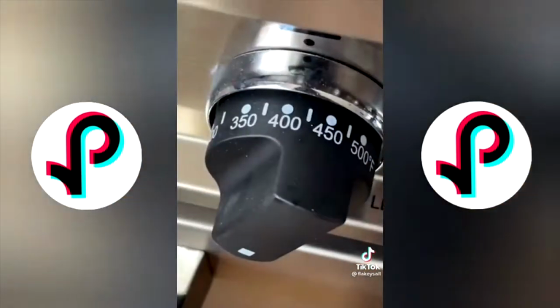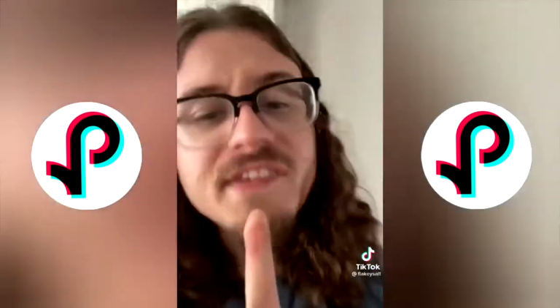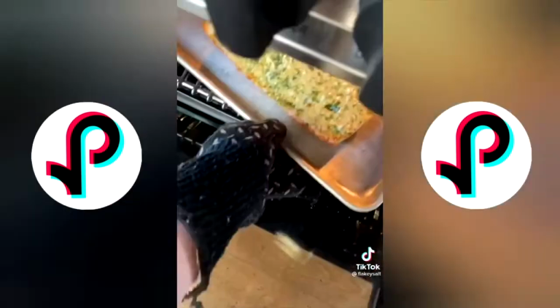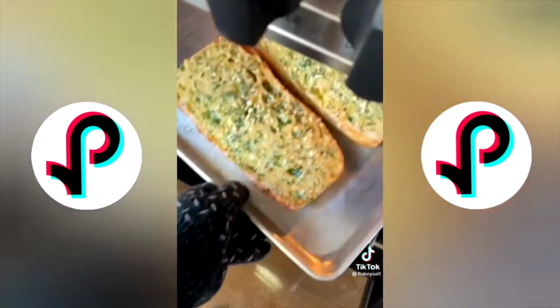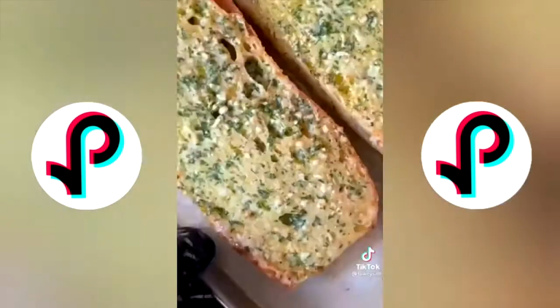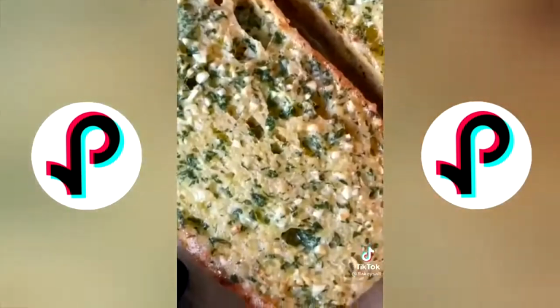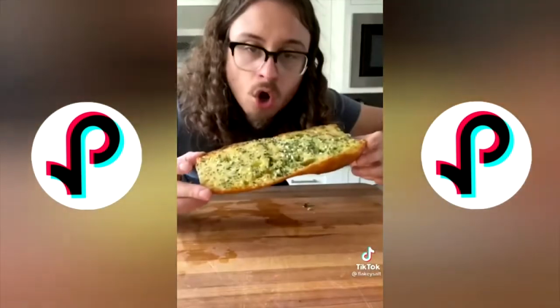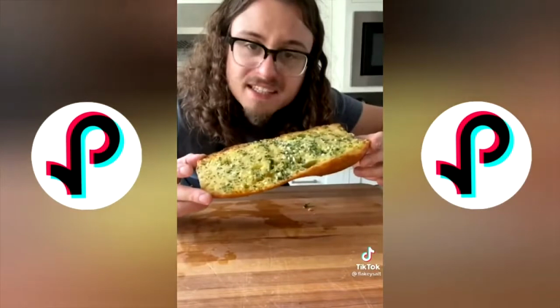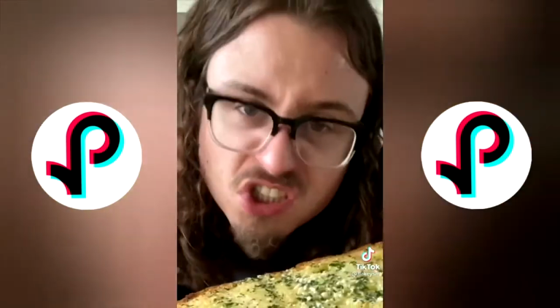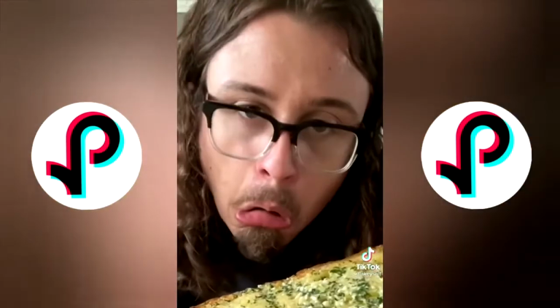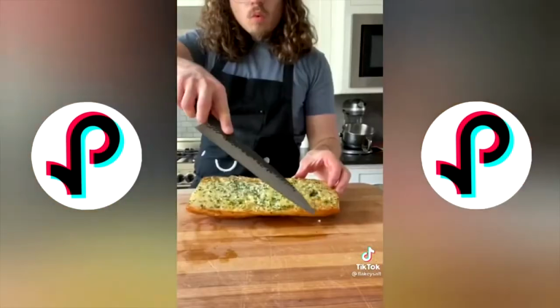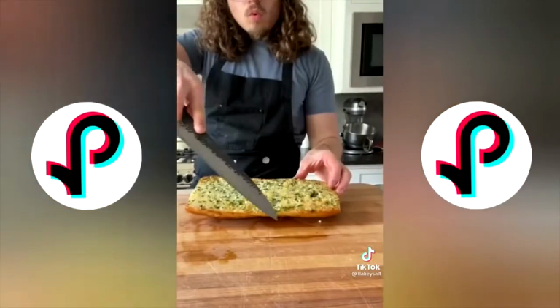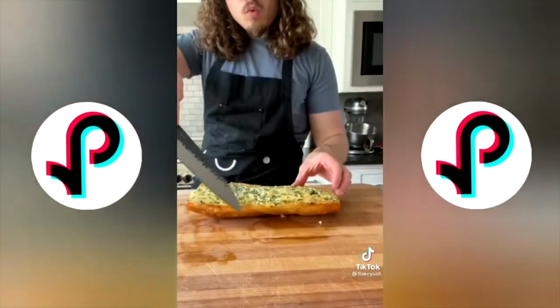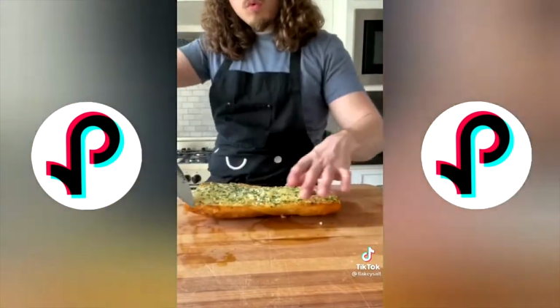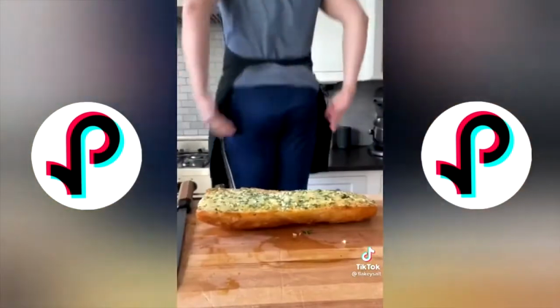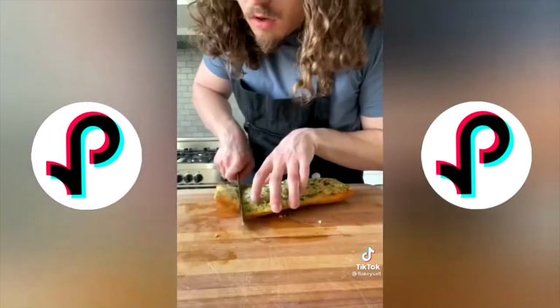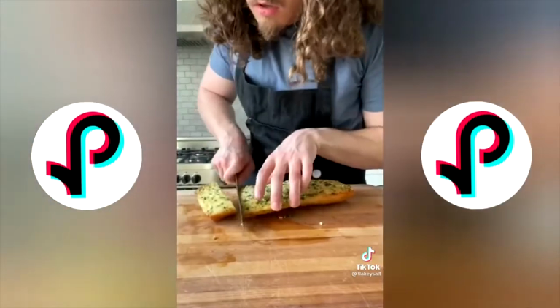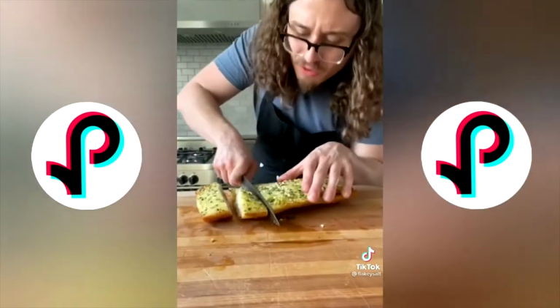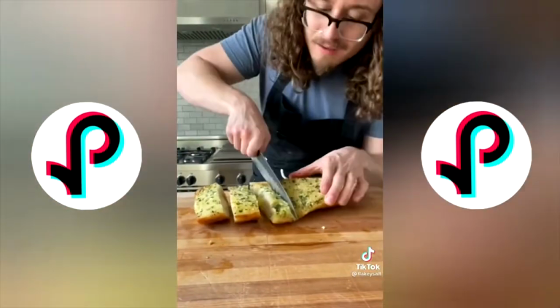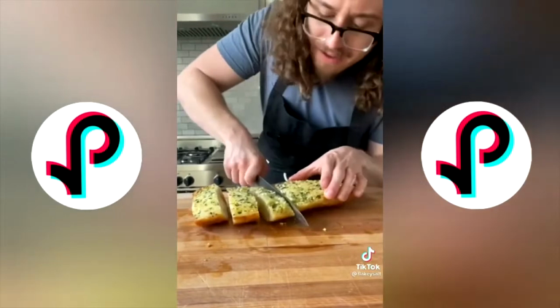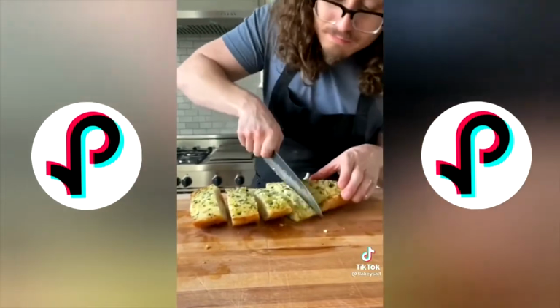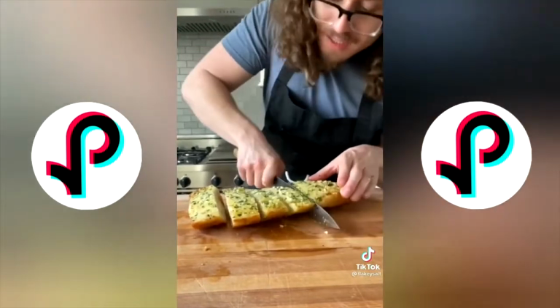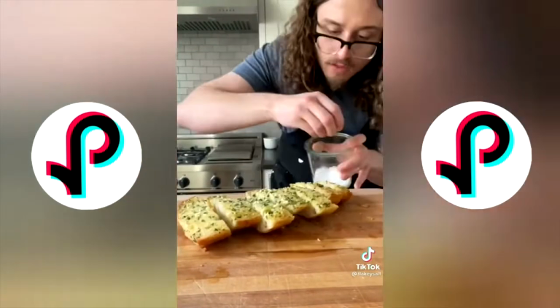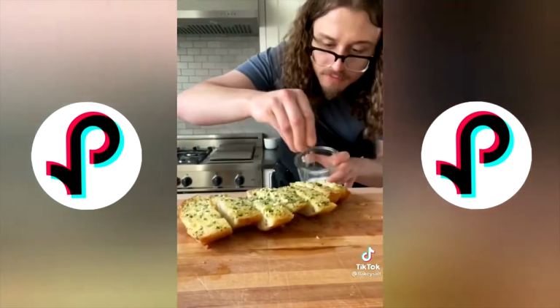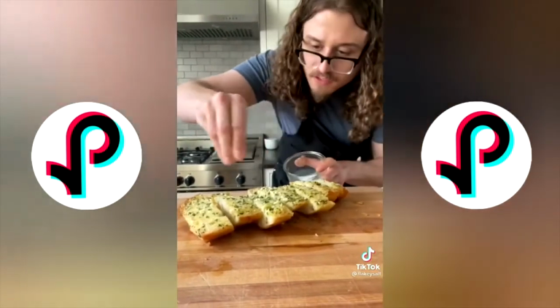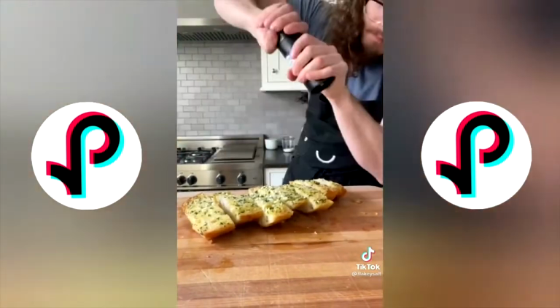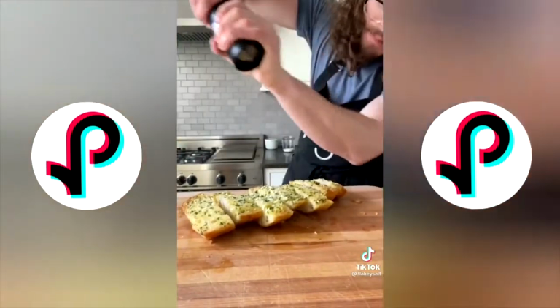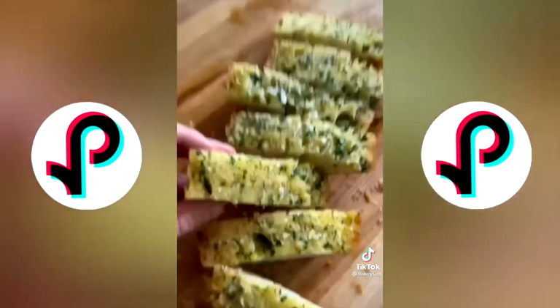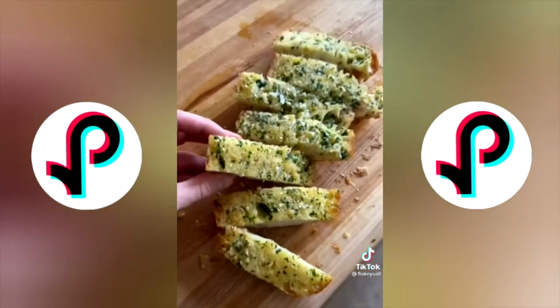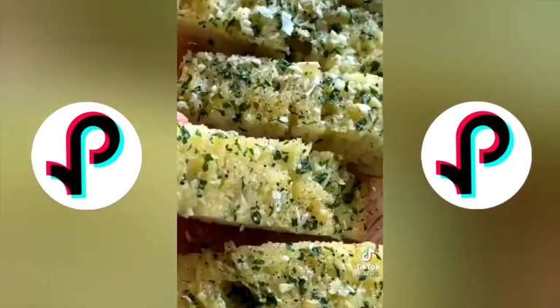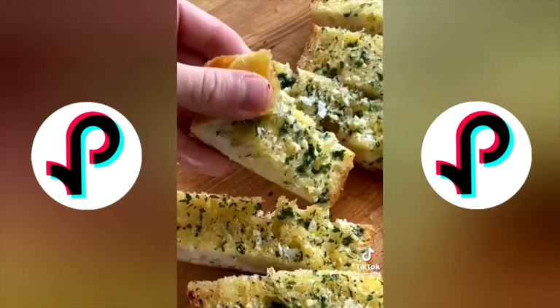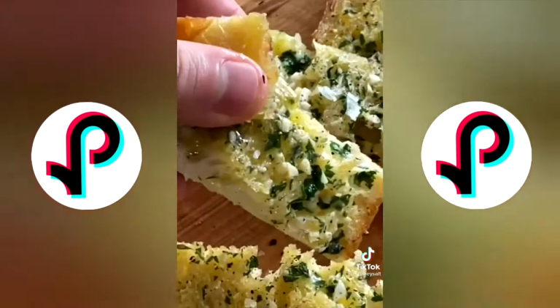Bake for about 10 minutes and take it out. A little bit of flaky salt and black pepper — it's just right and juicy.